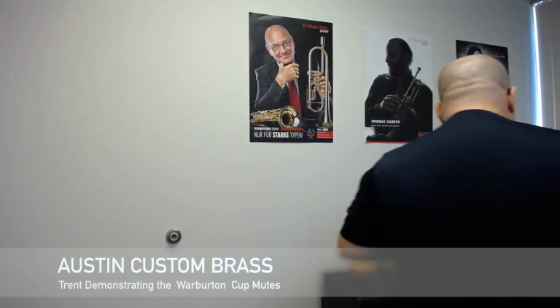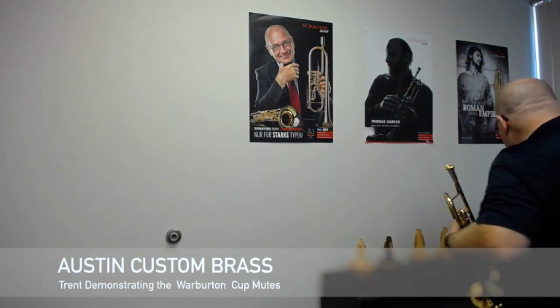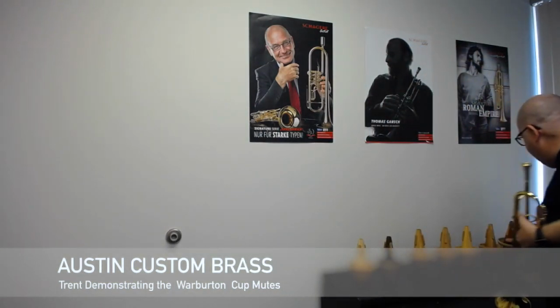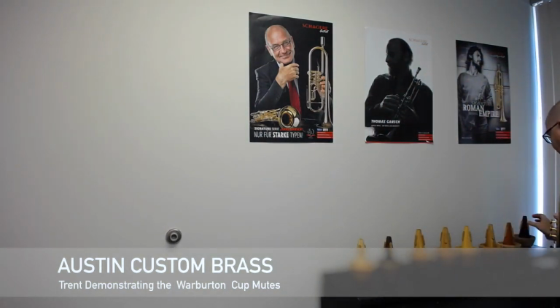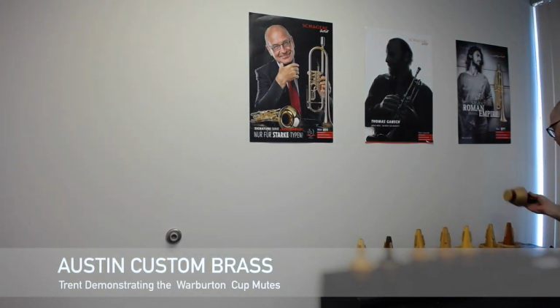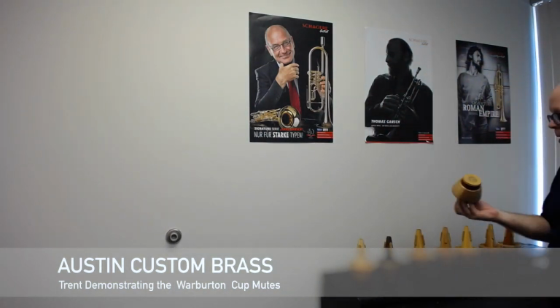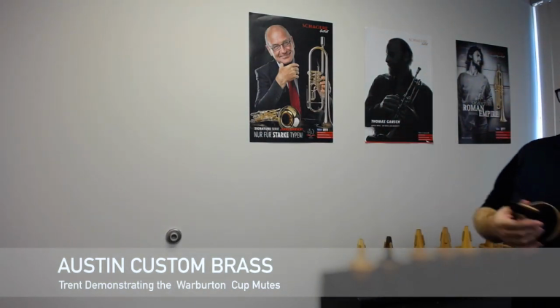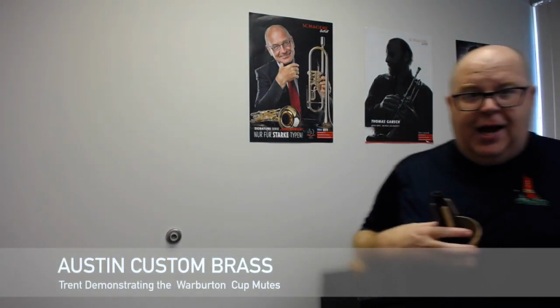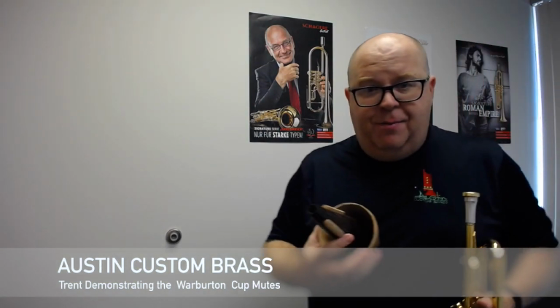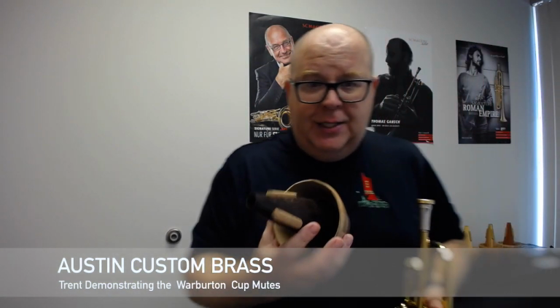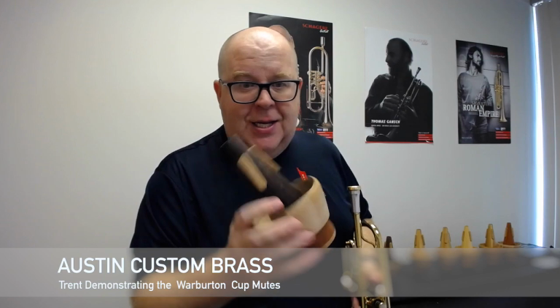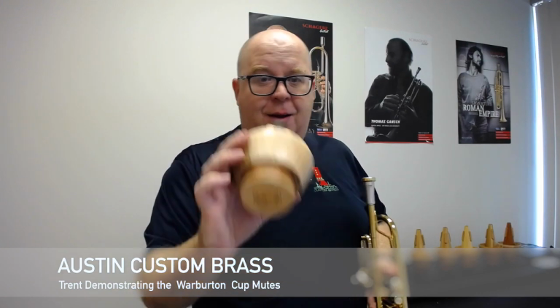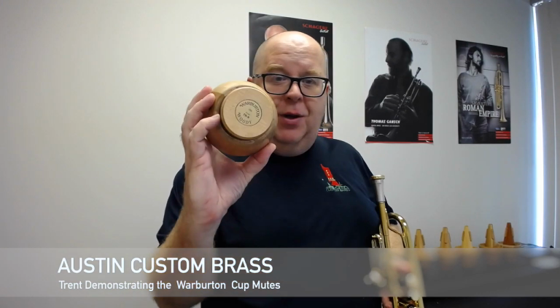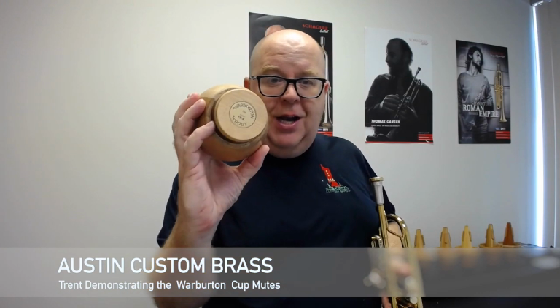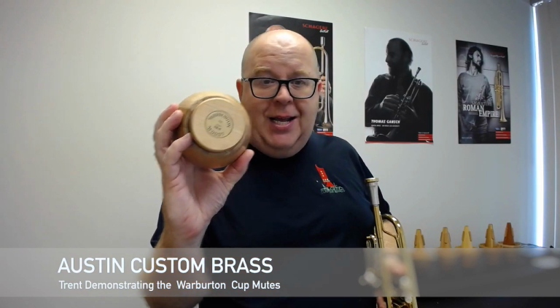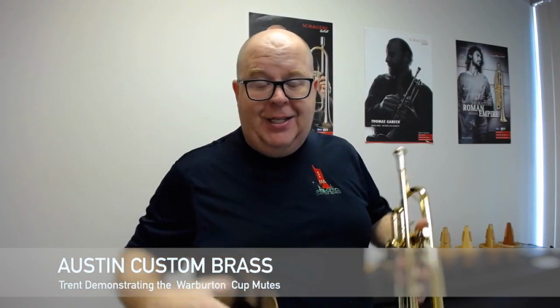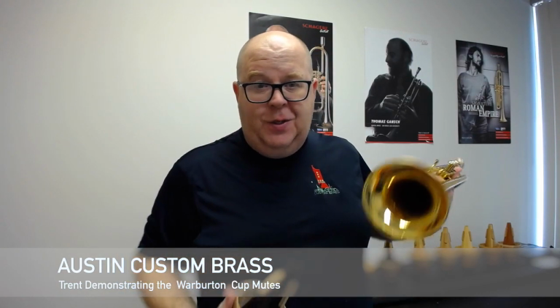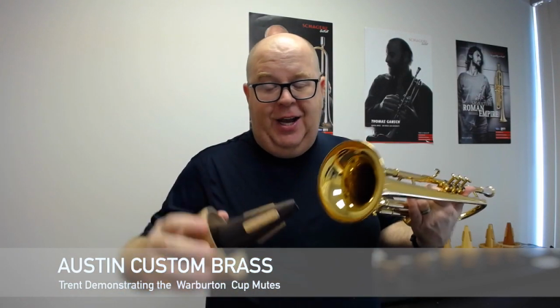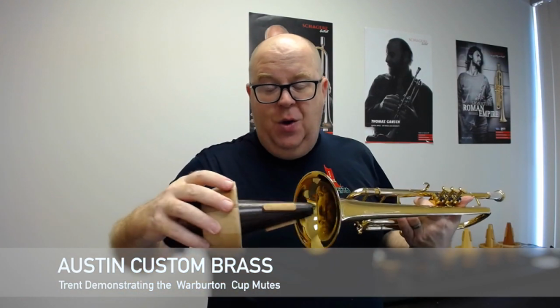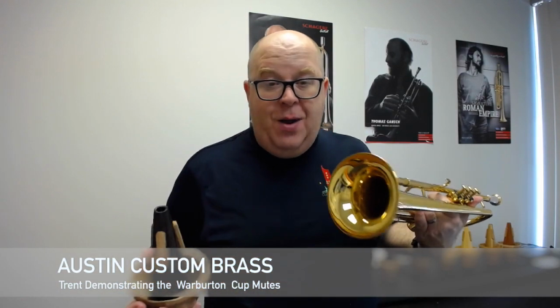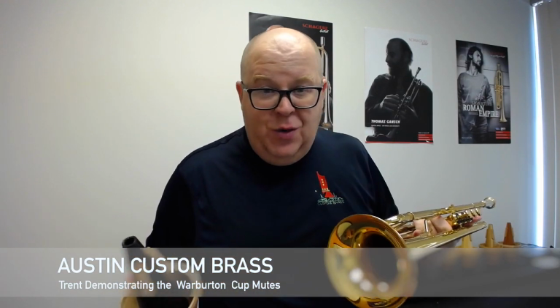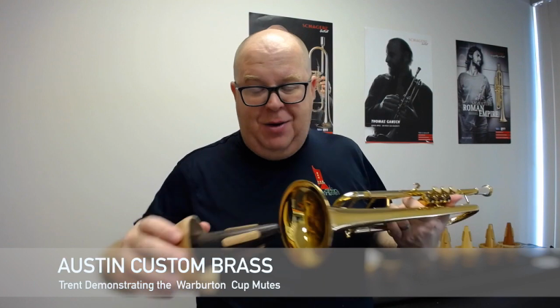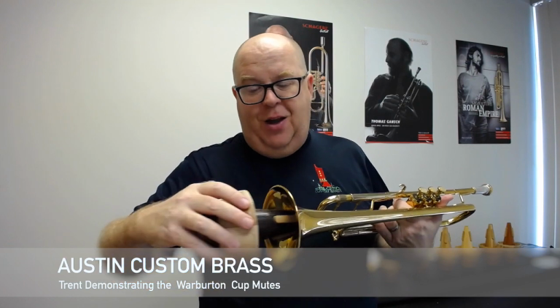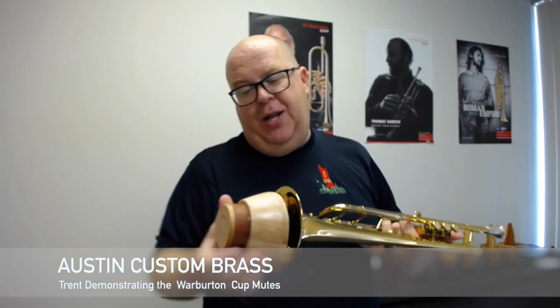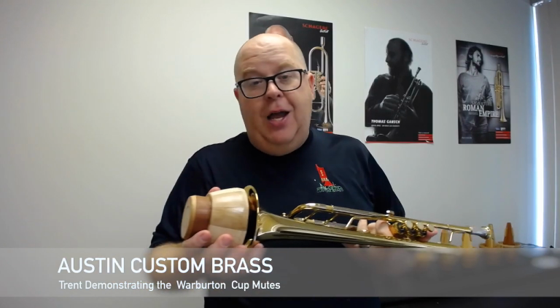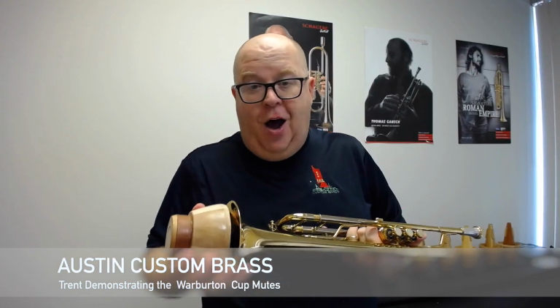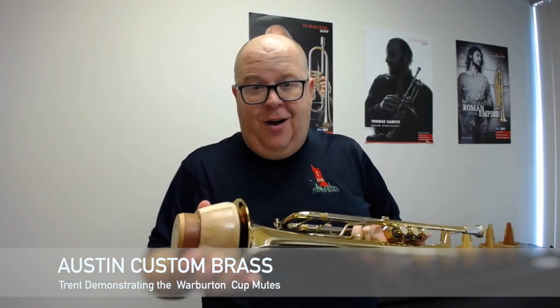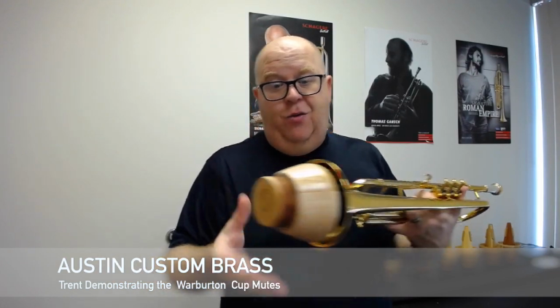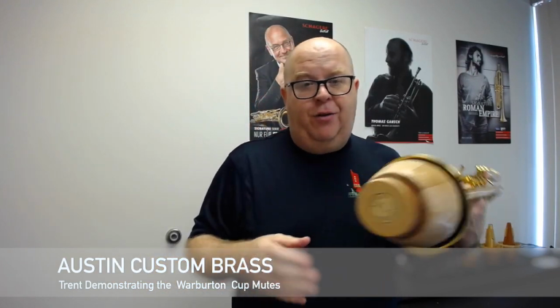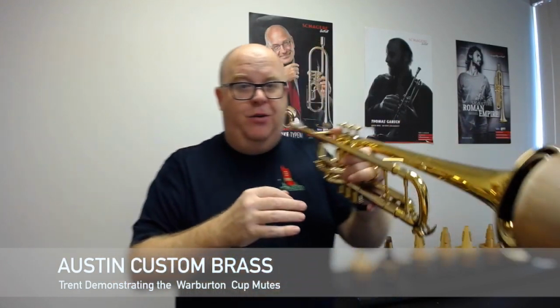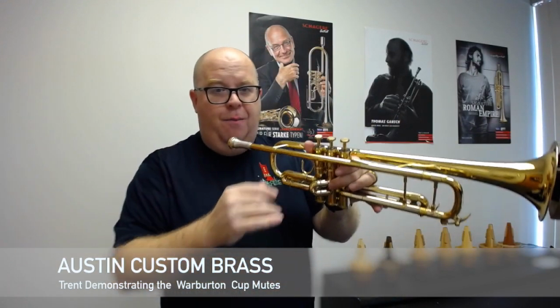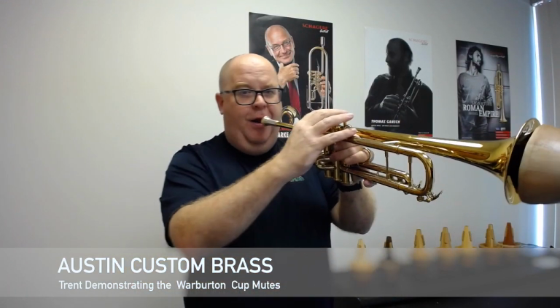And lastly, we have the TR8. I have to be honest — they didn't put what the TR8 is and it's not on their site yet. So when I do get an update of this, I will put it in the comments on the YouTube and Facebook pages.